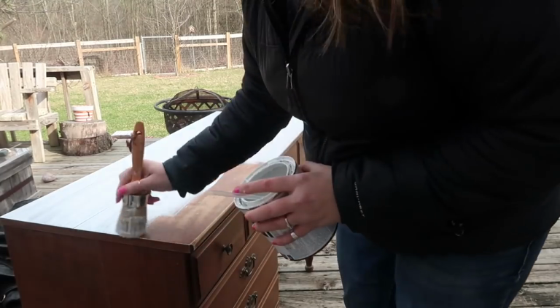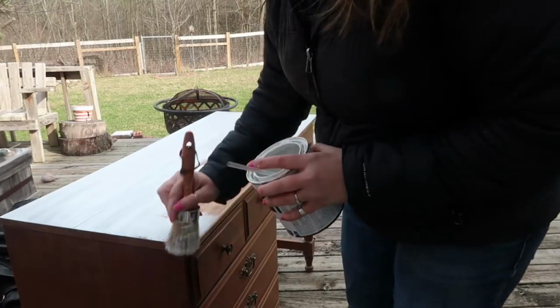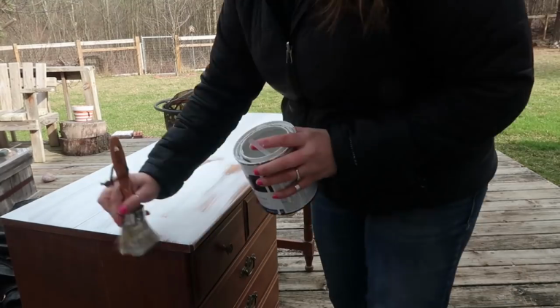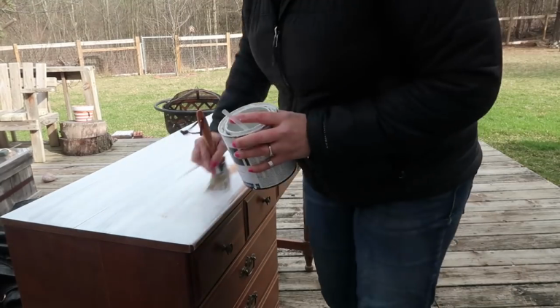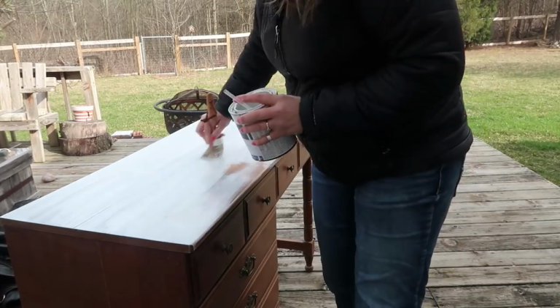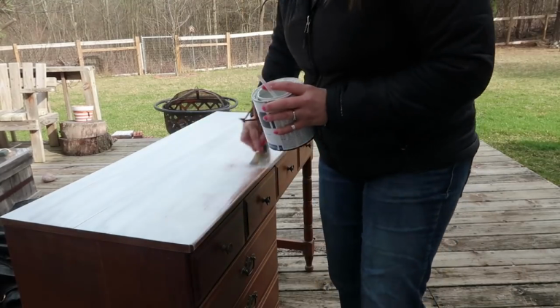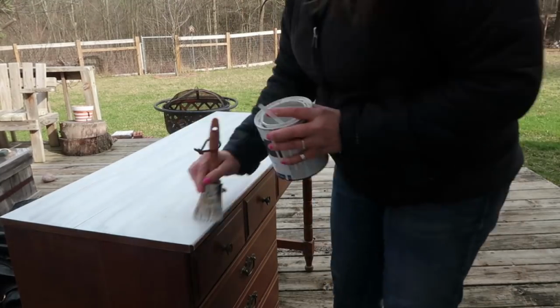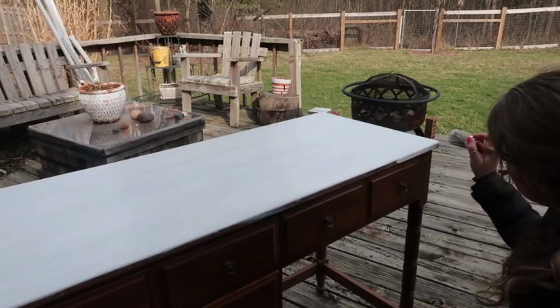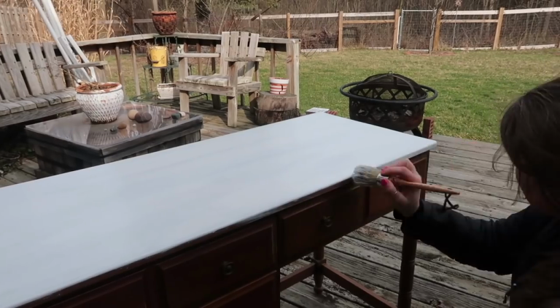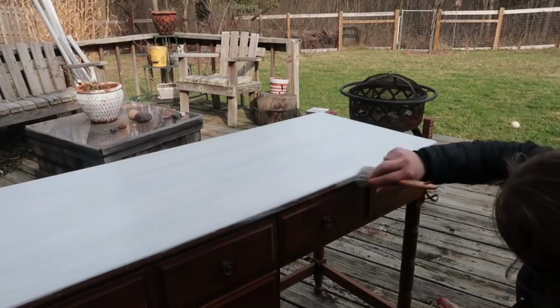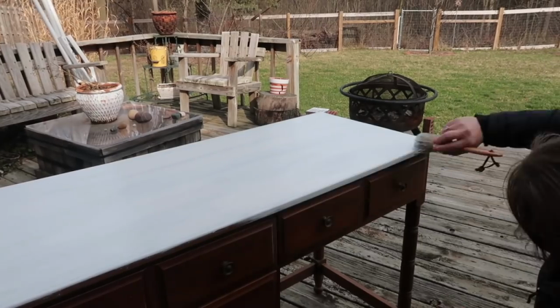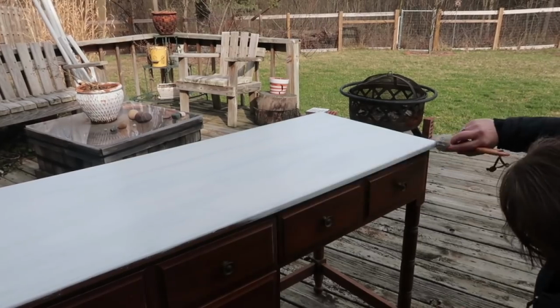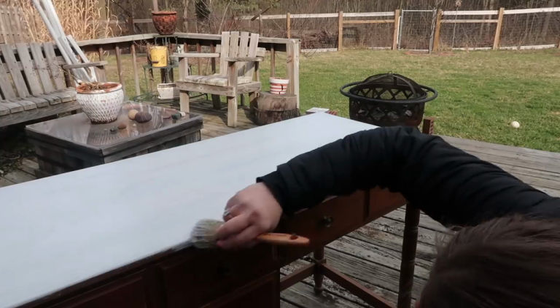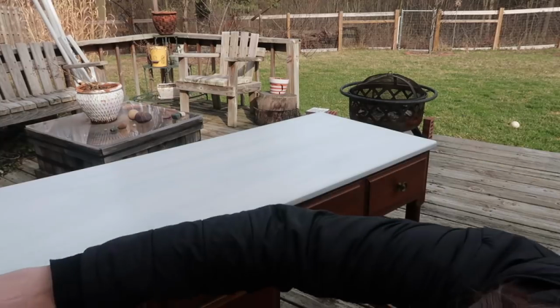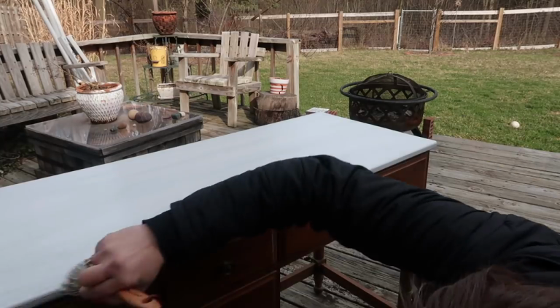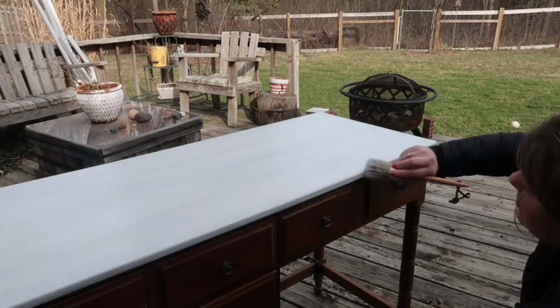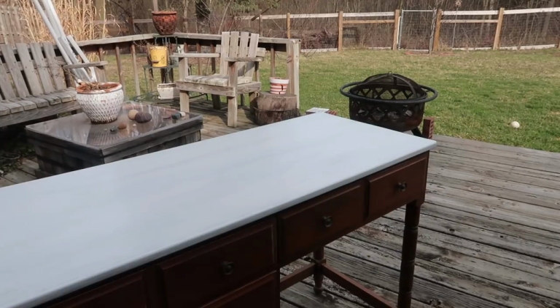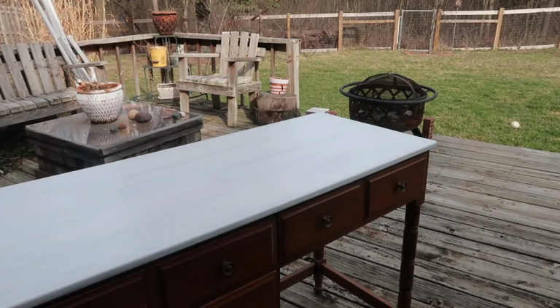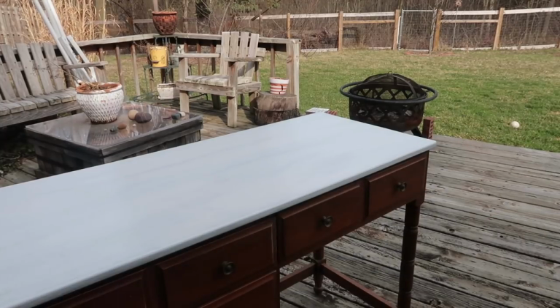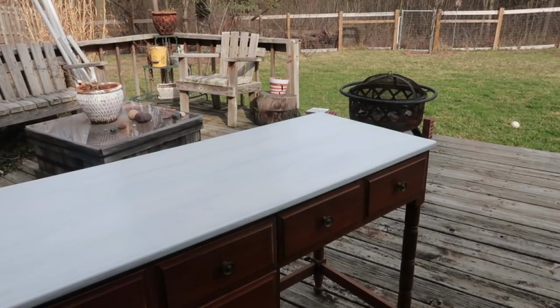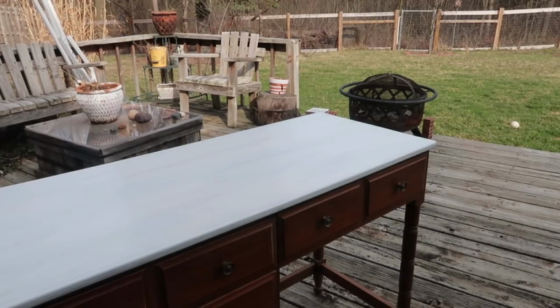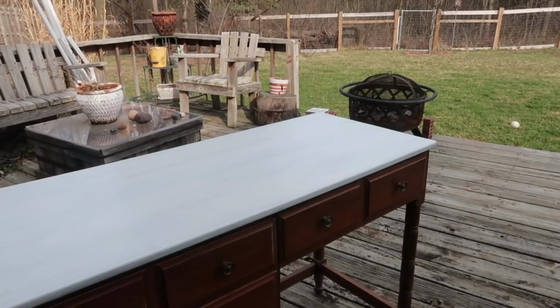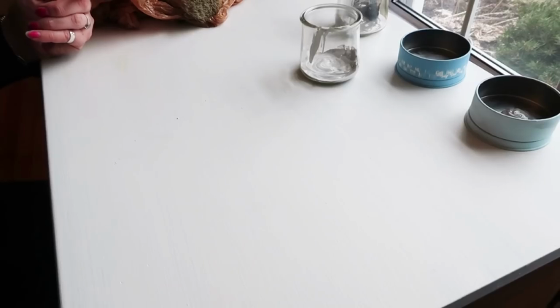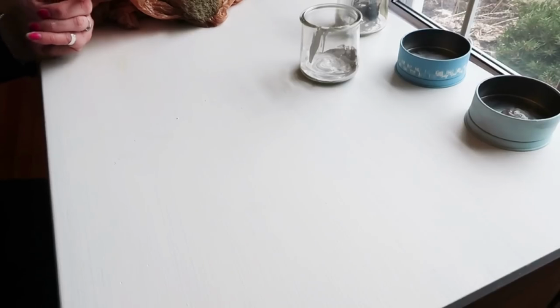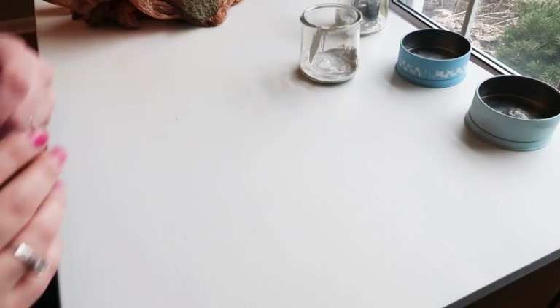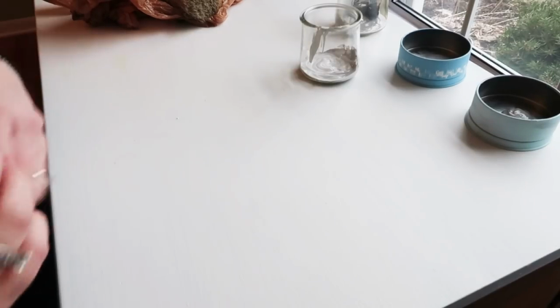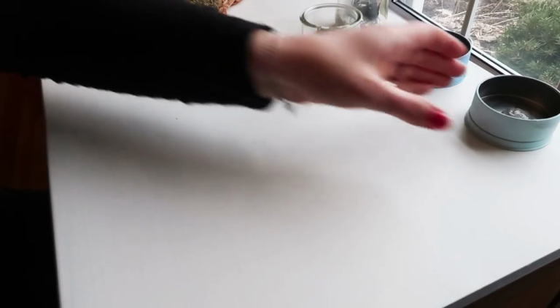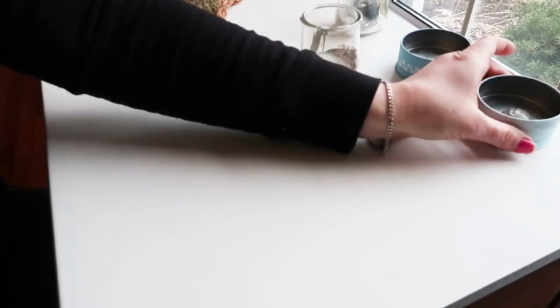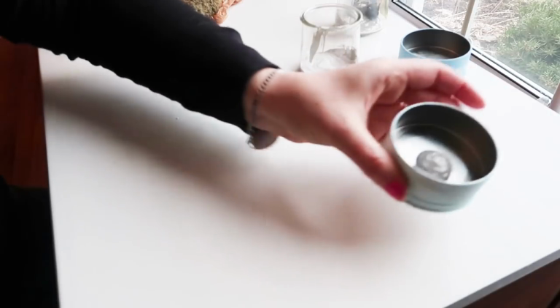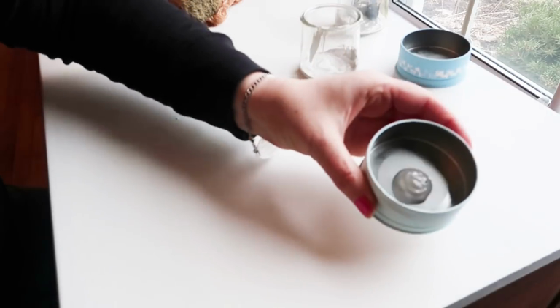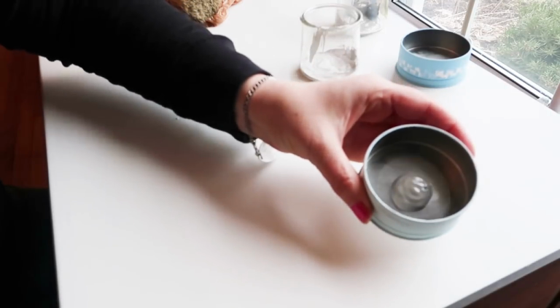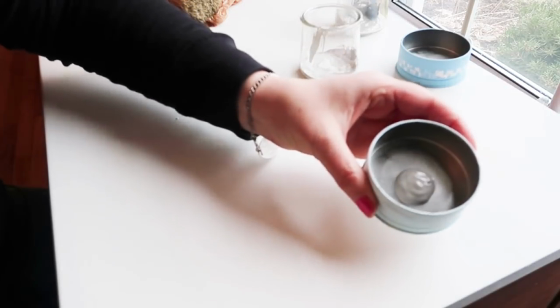I gave the top a couple good coats just to make sure none of the brown showed through.